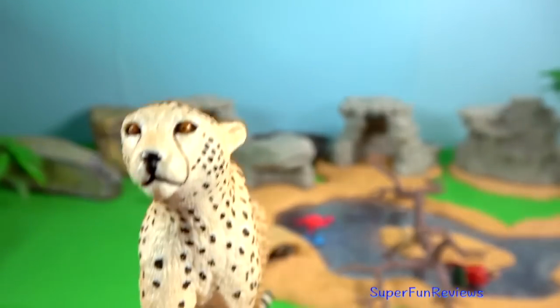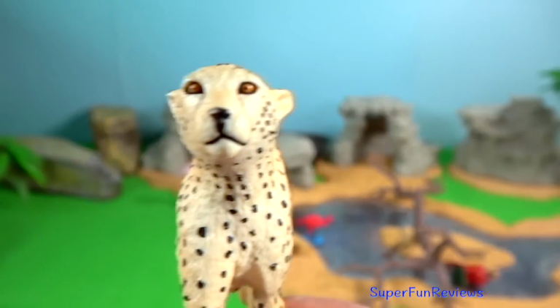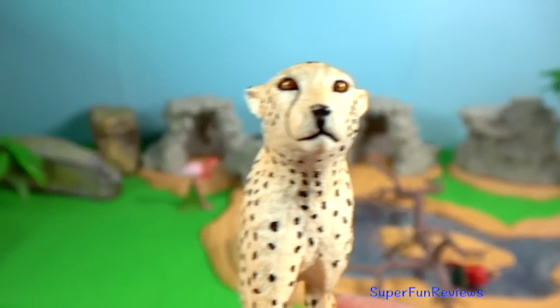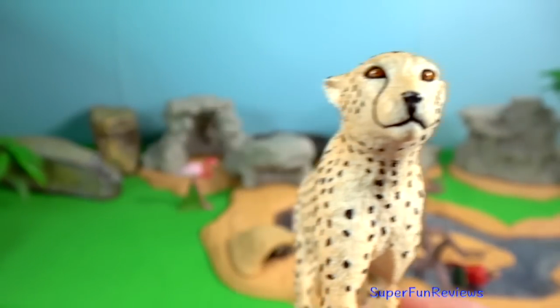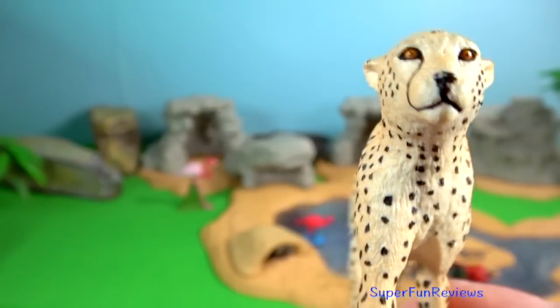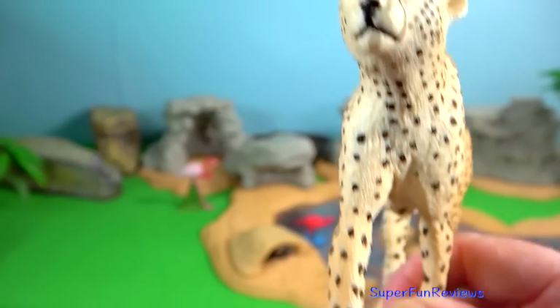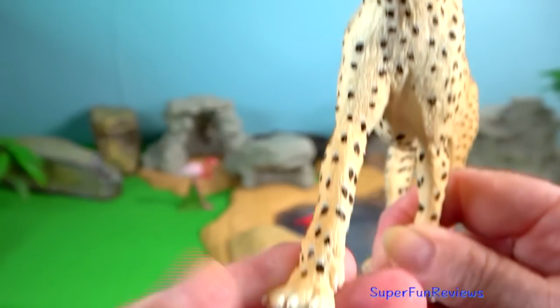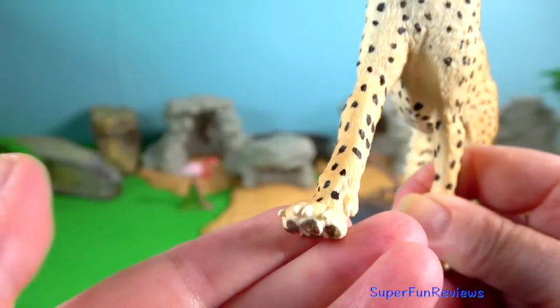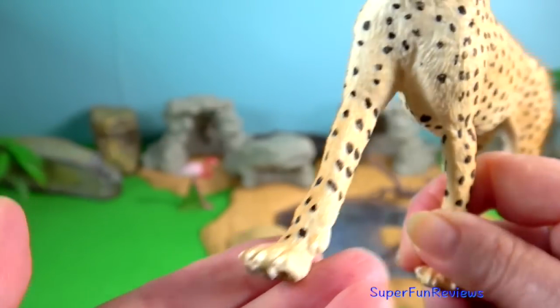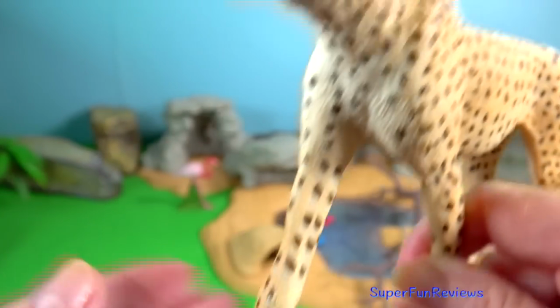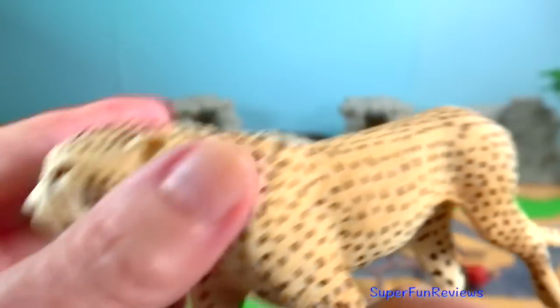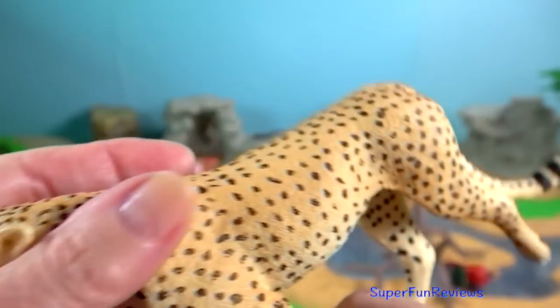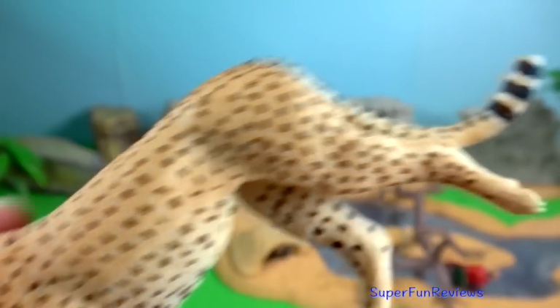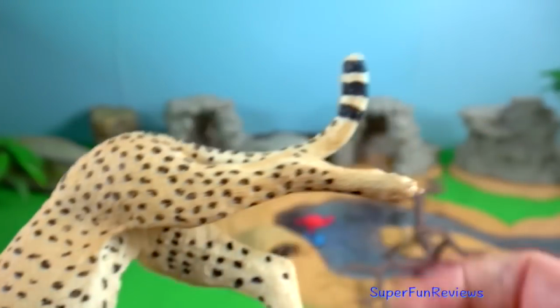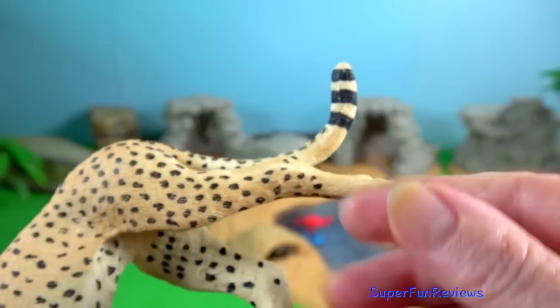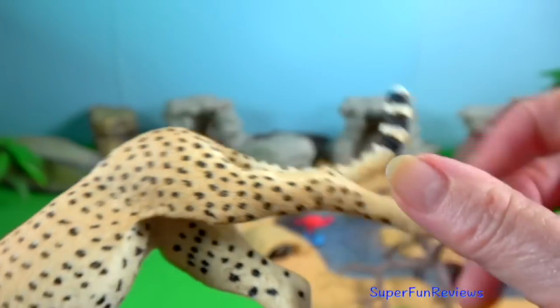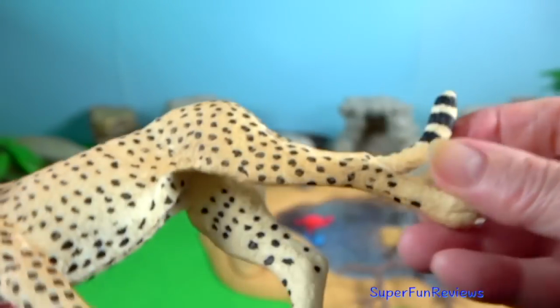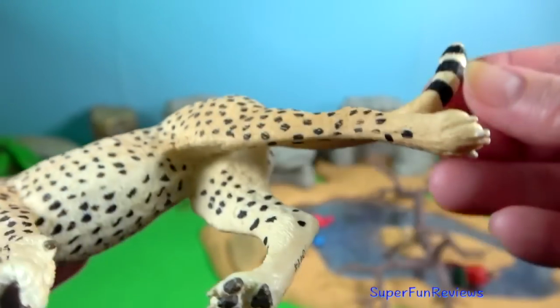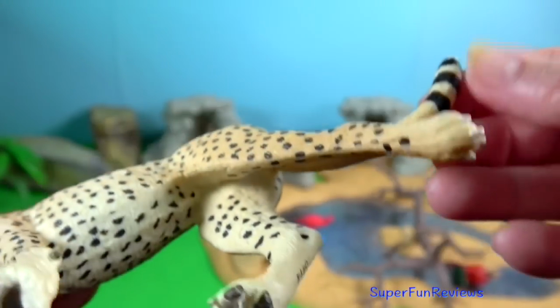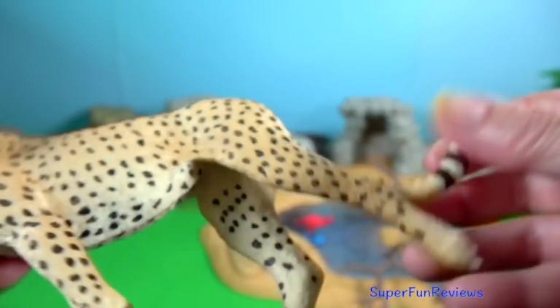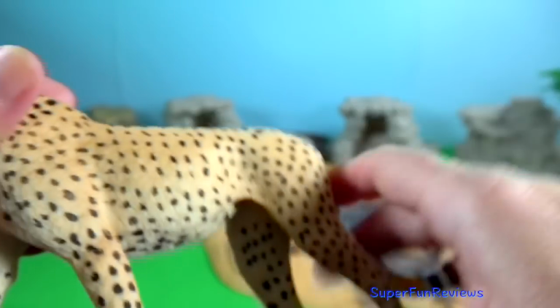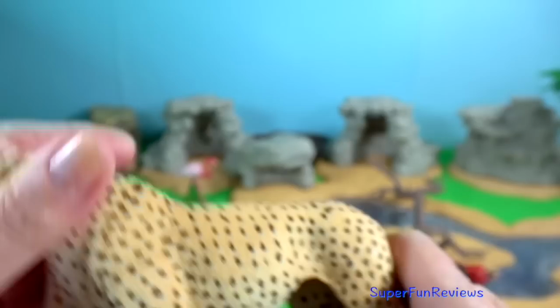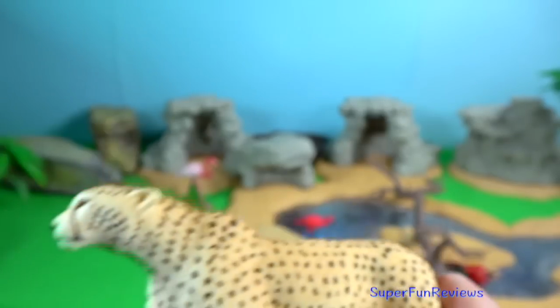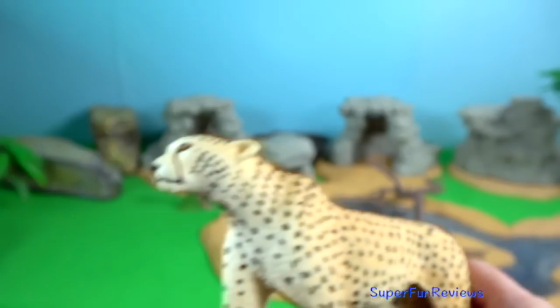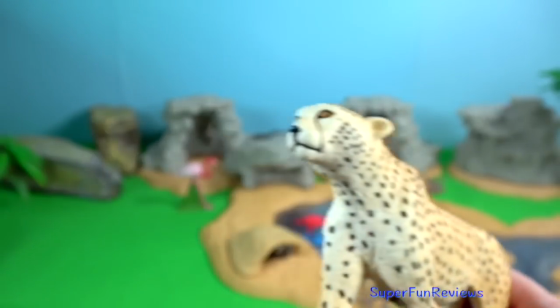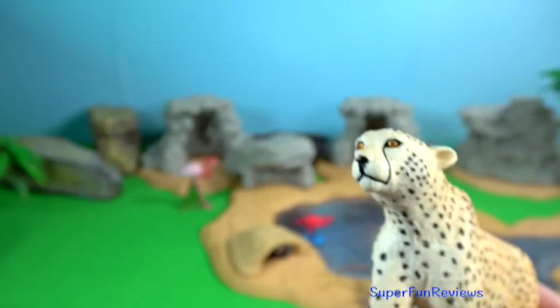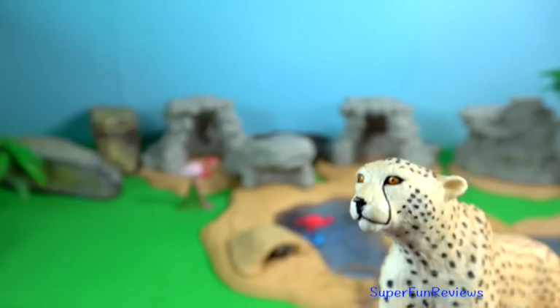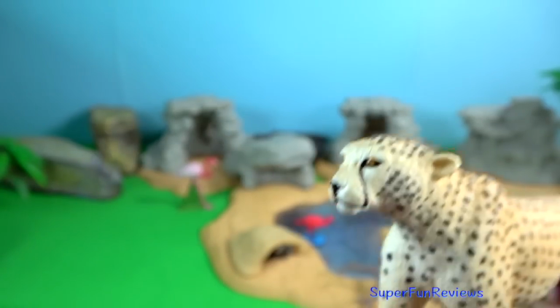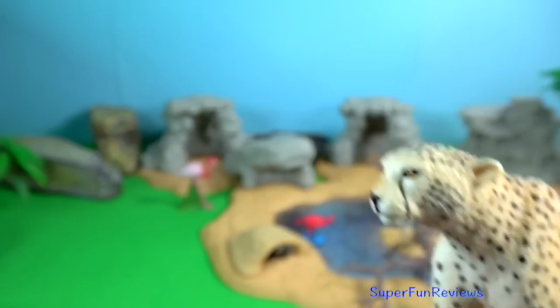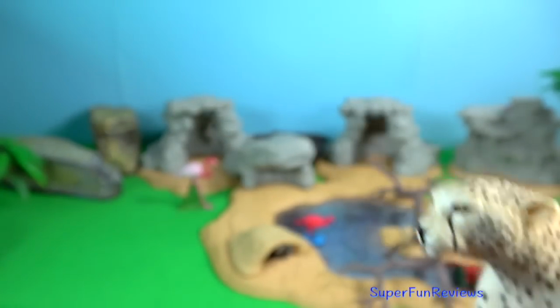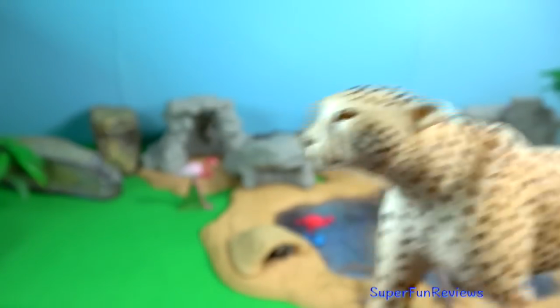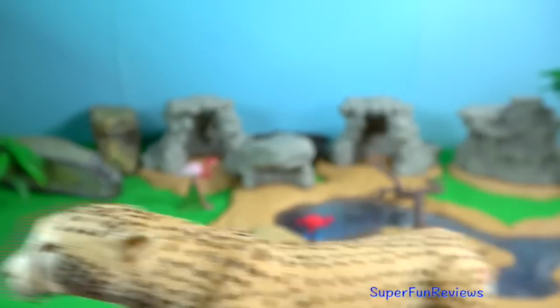Cheetah. The East African cheetah is found in Kenya as well as Tanzania, Uganda, and Somalia.